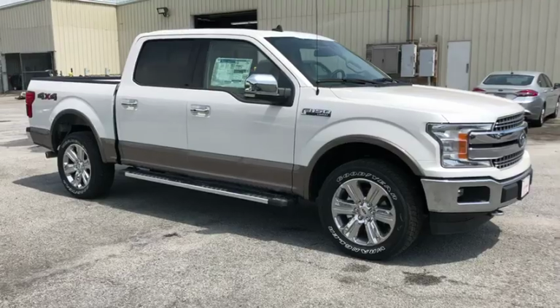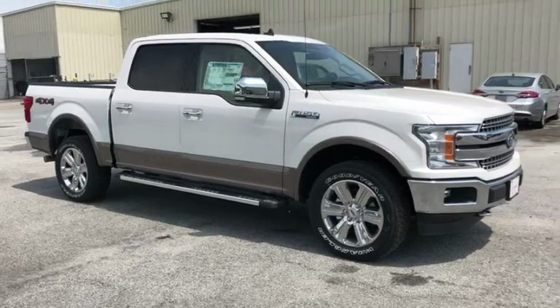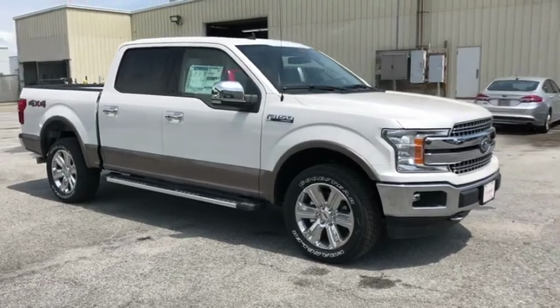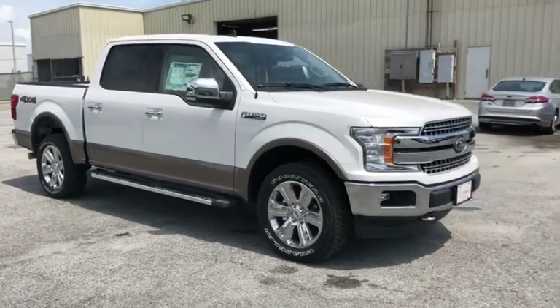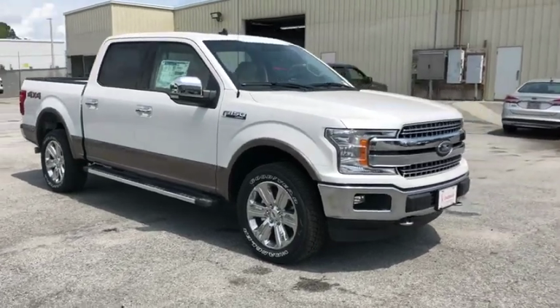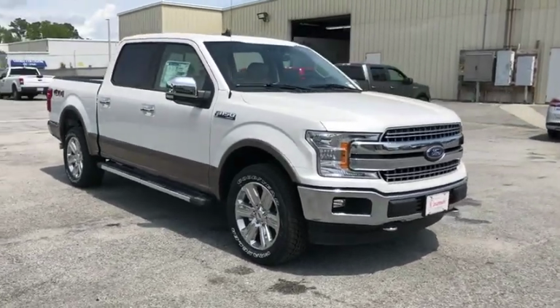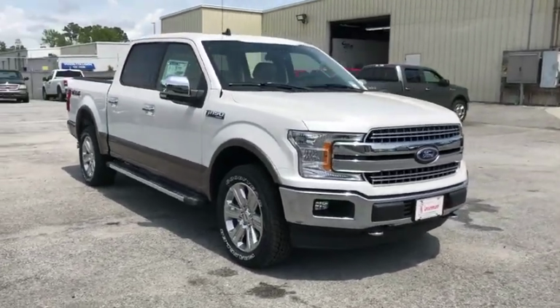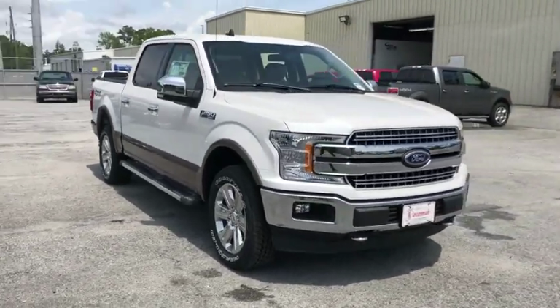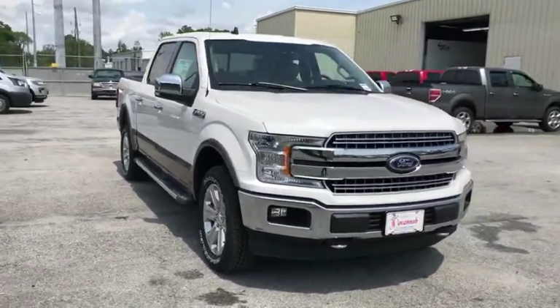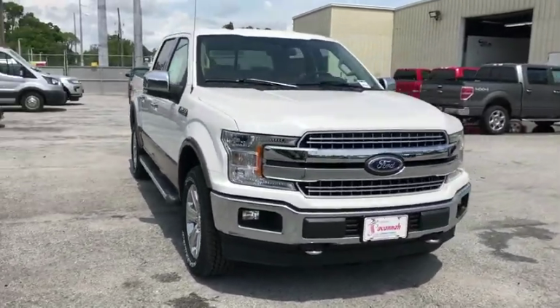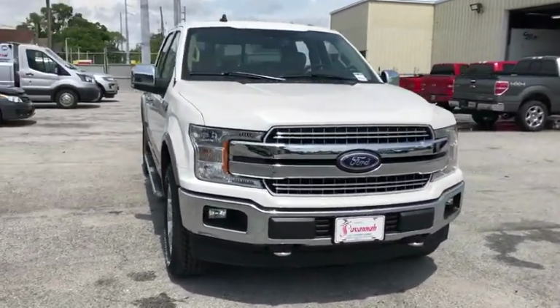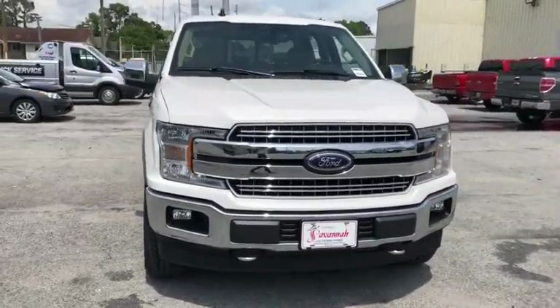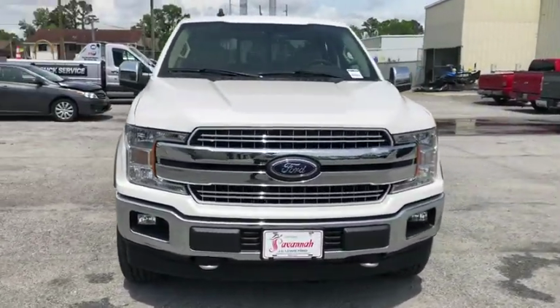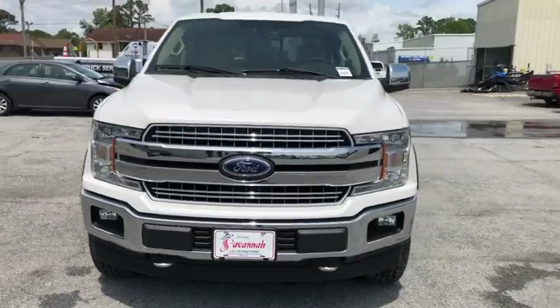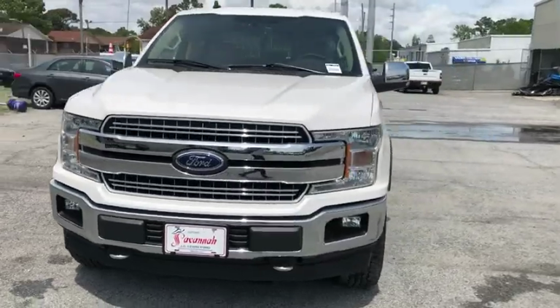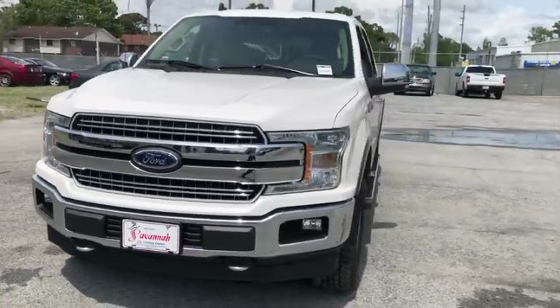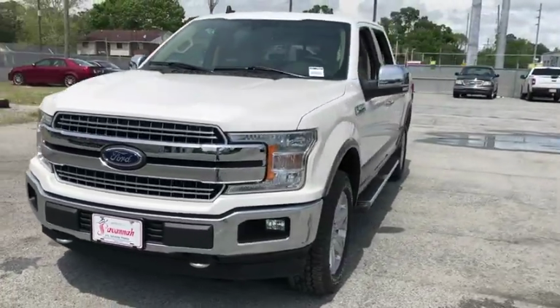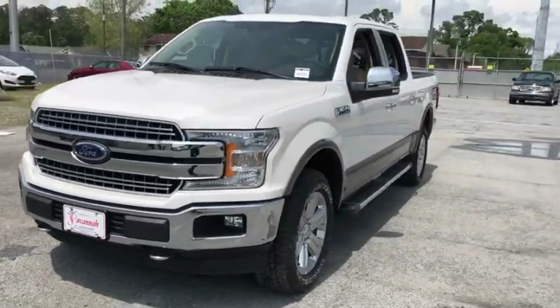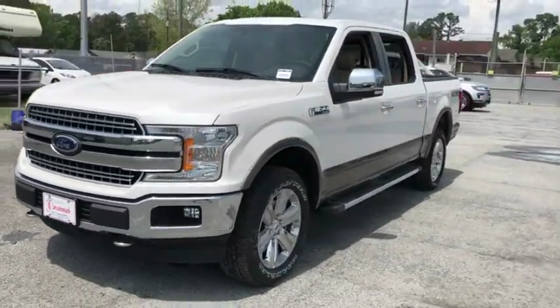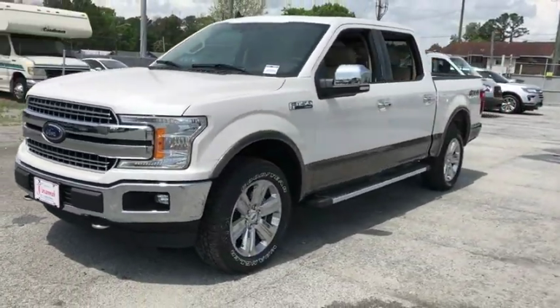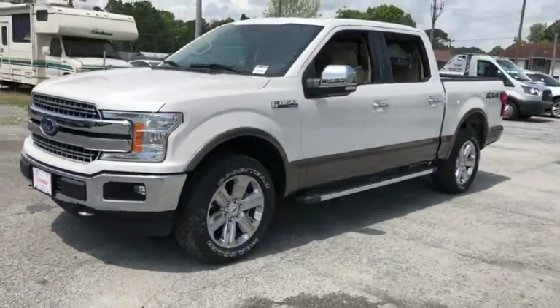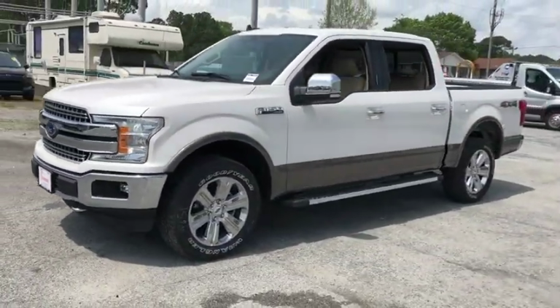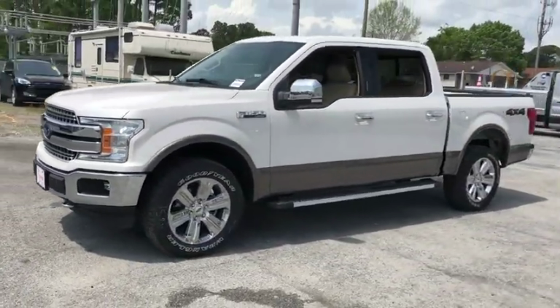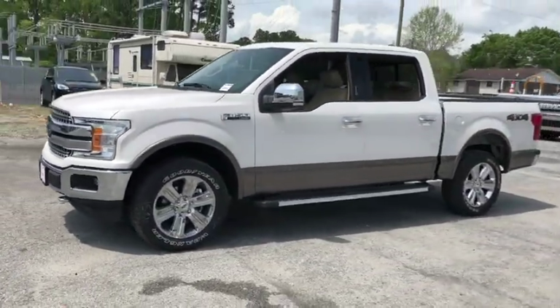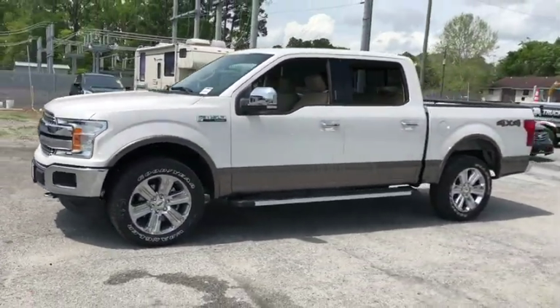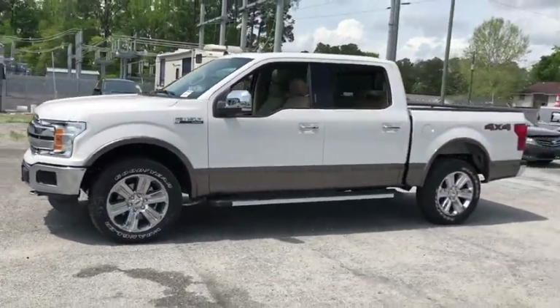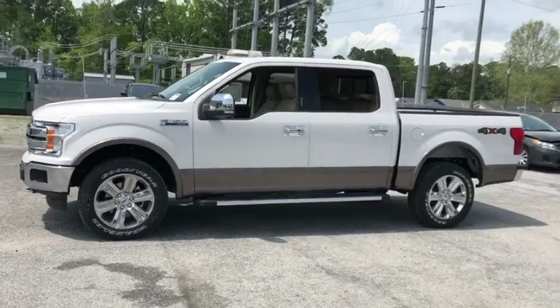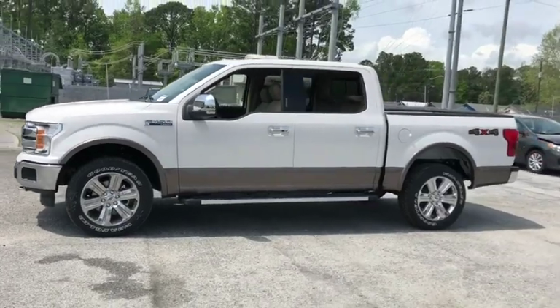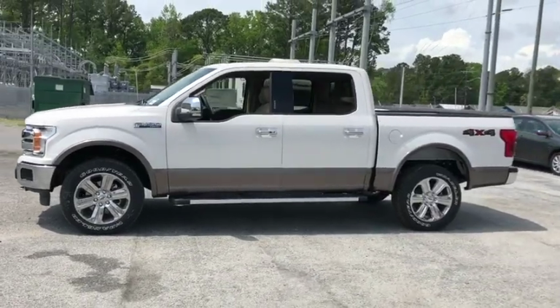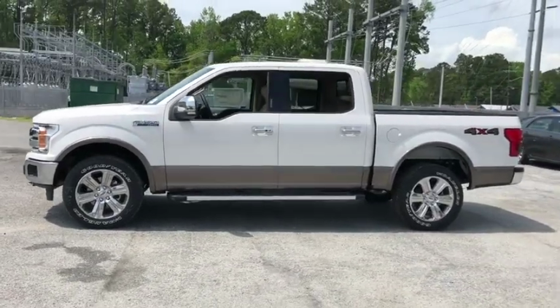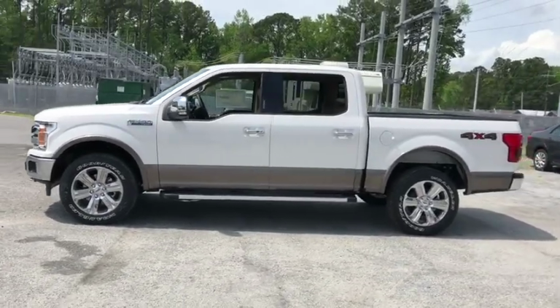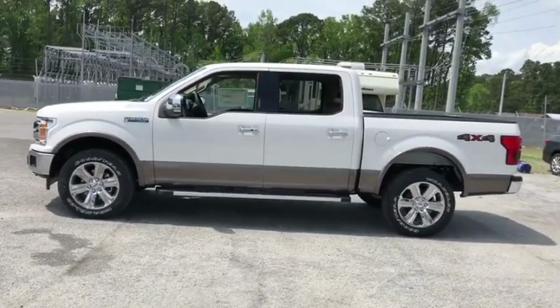2019 Ford F-150. A Ford F-150 knows how to handle any situation. It's built to follow orders. No whining. This vehicle has less than 100 miles.